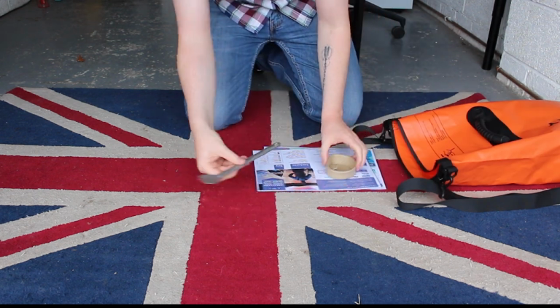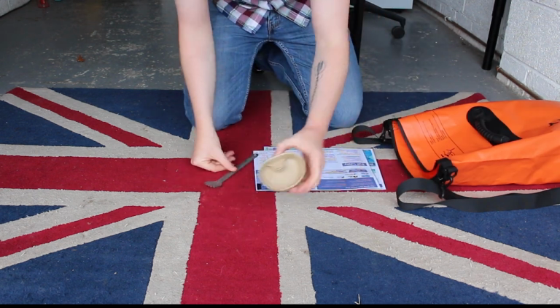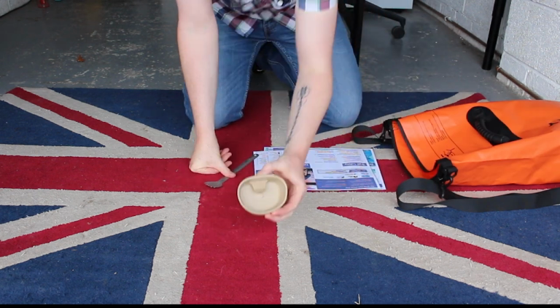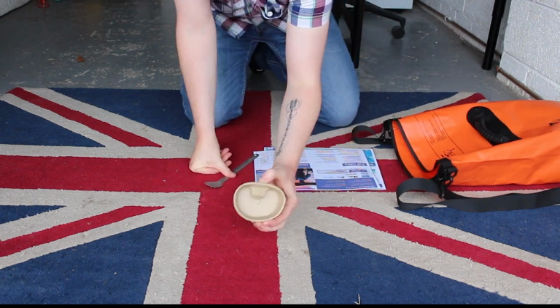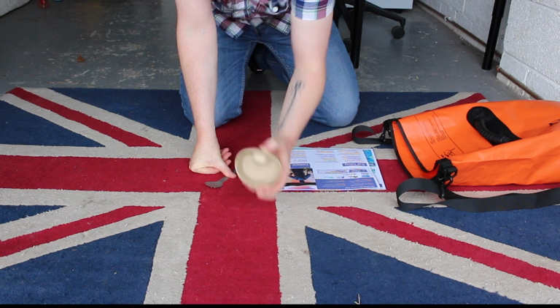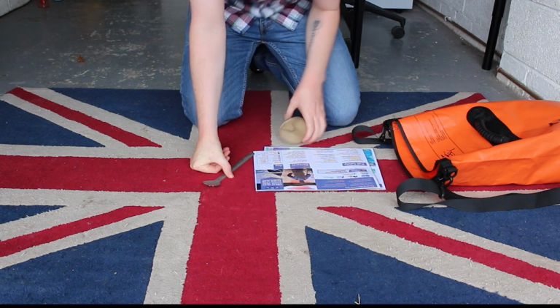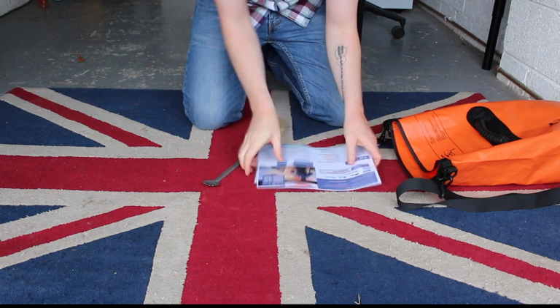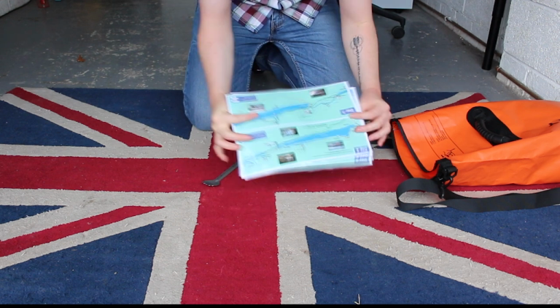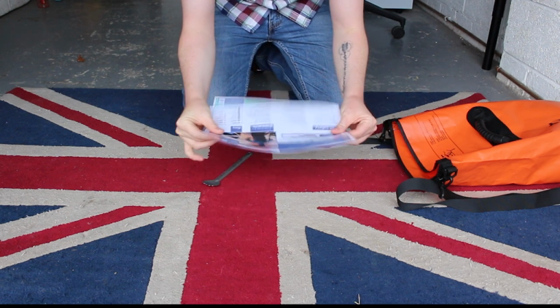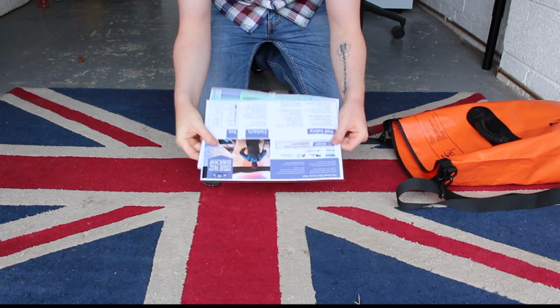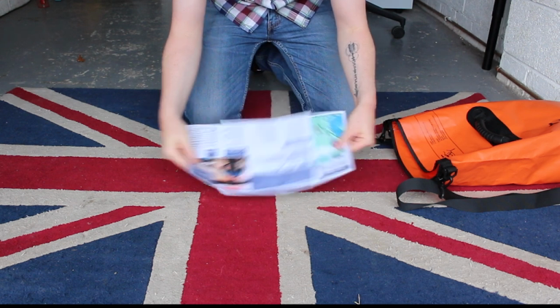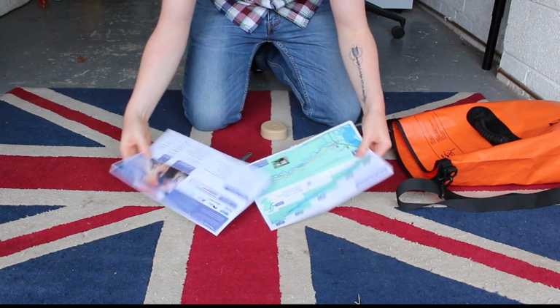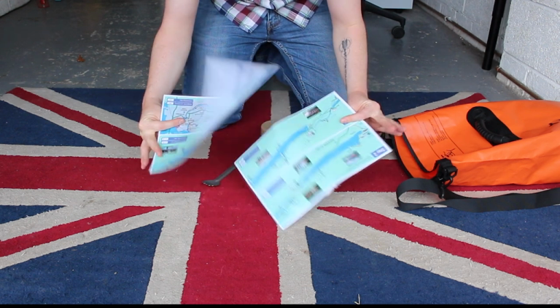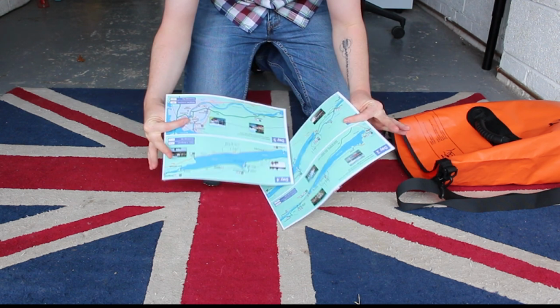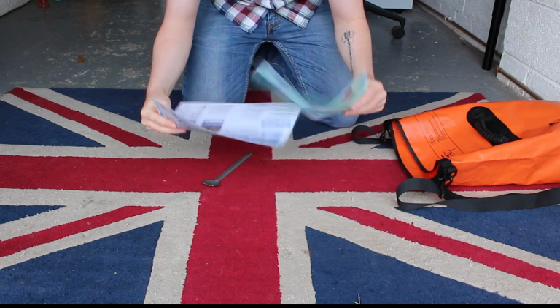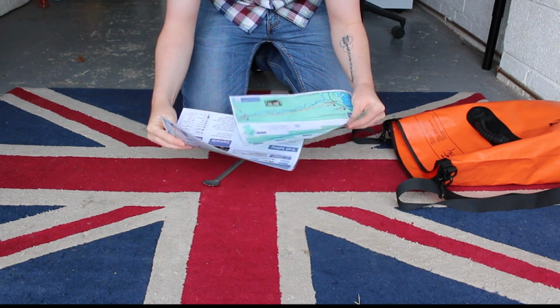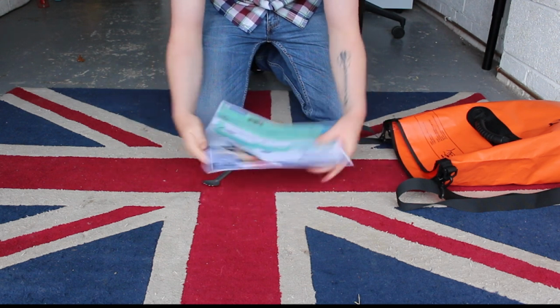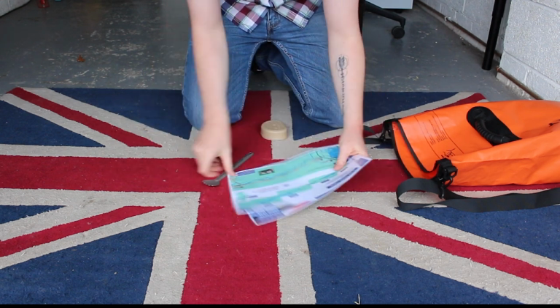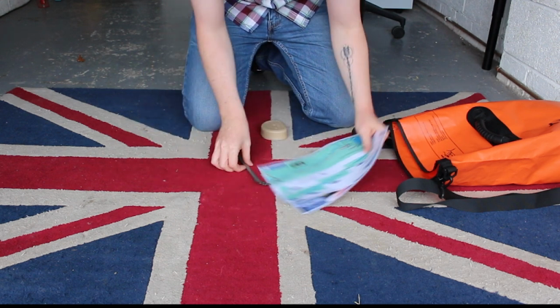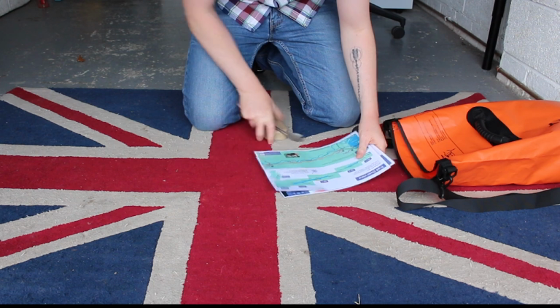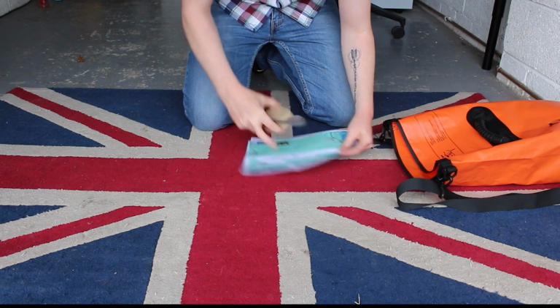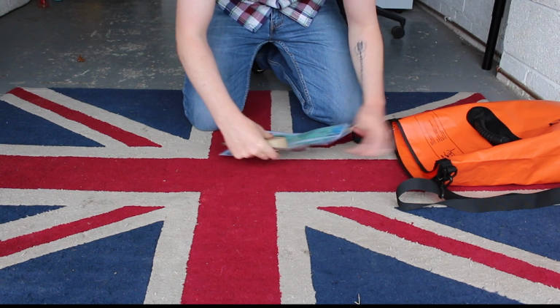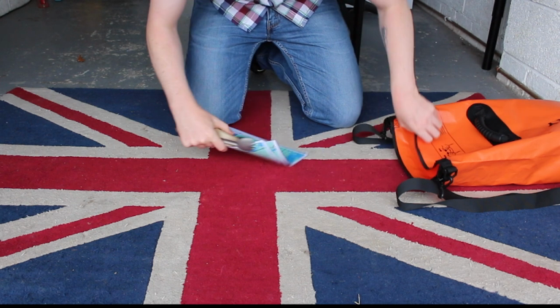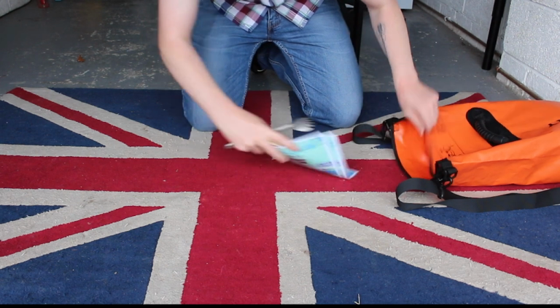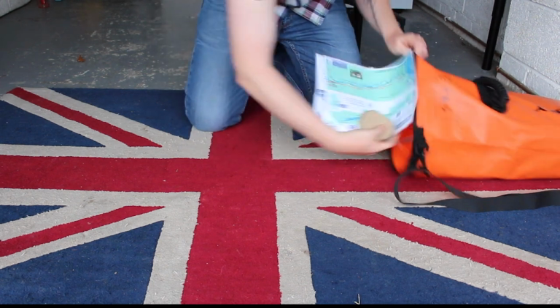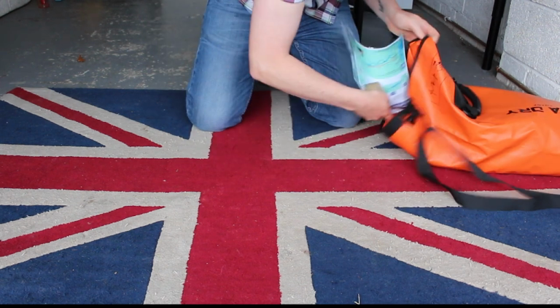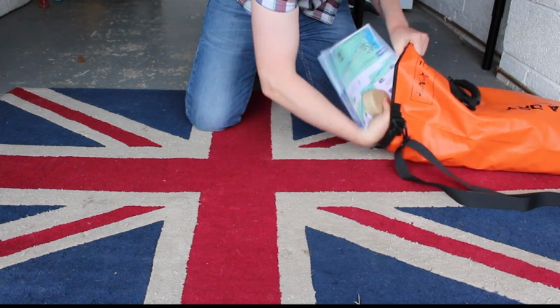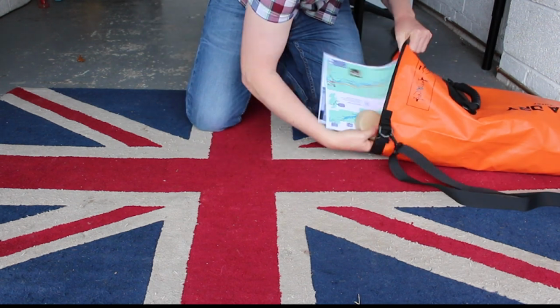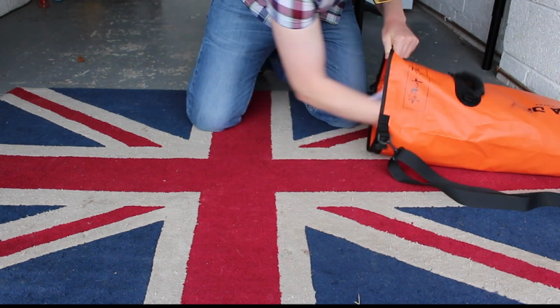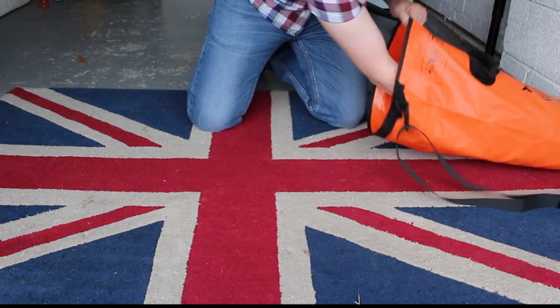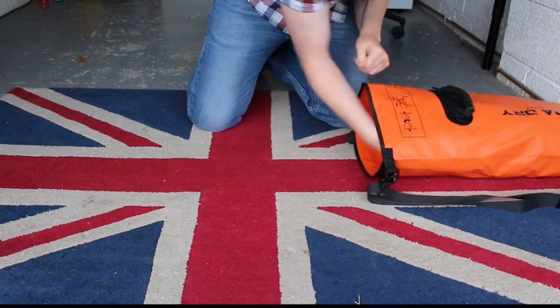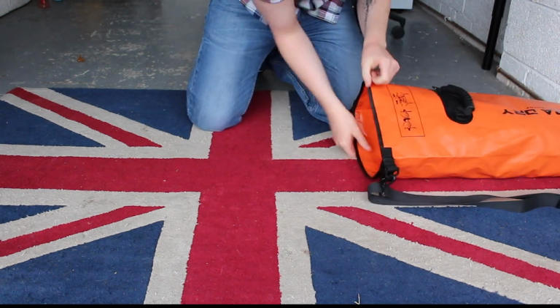Also in the quick-access bag: a spork, a folding cup, and a map of the route for about four days. On the buoyancy aid, in the pockets, will be a lighter and a knife.